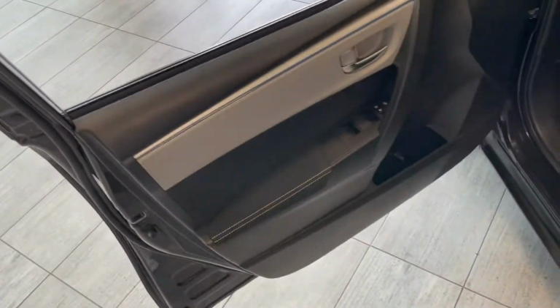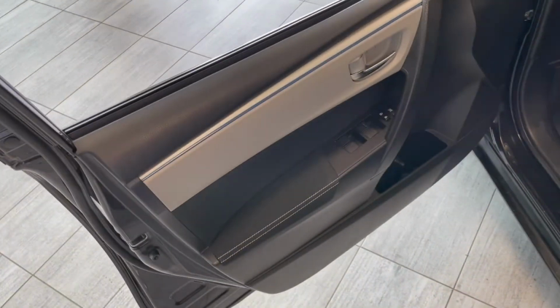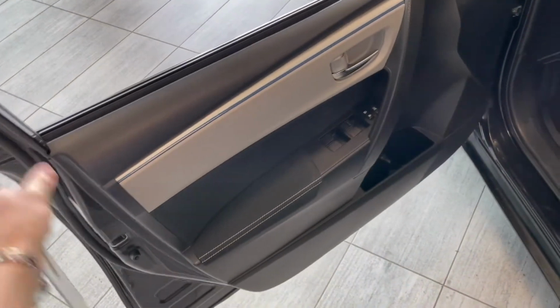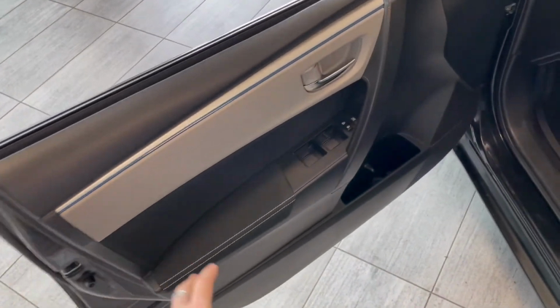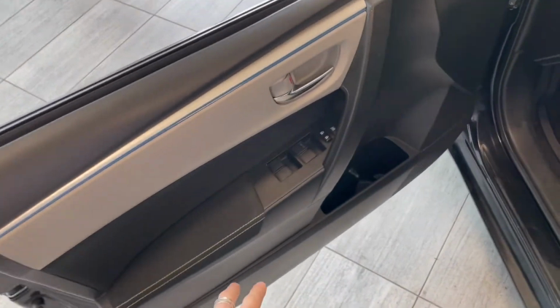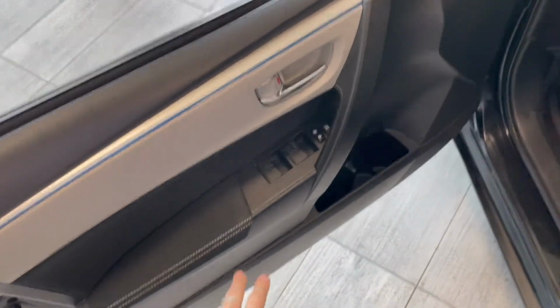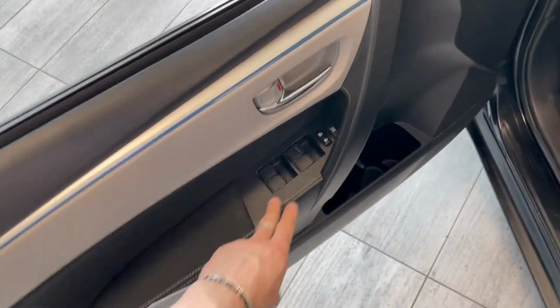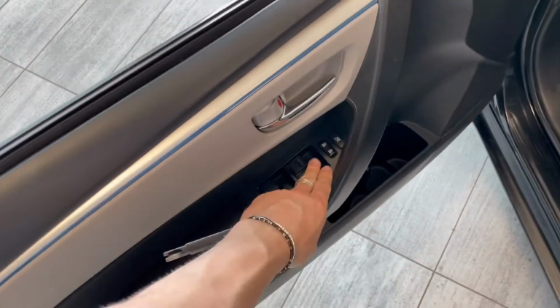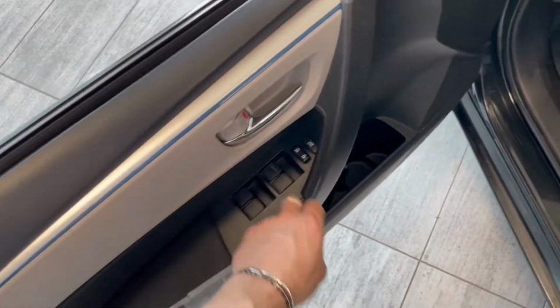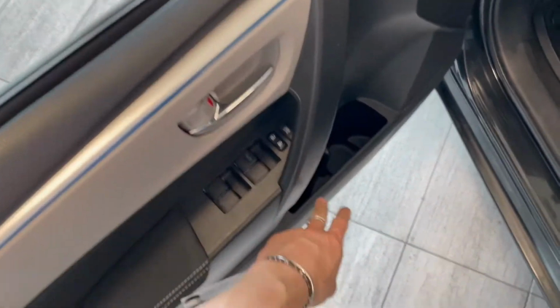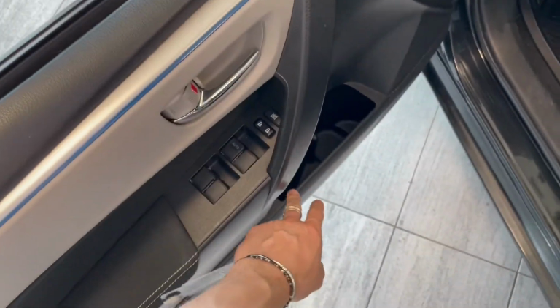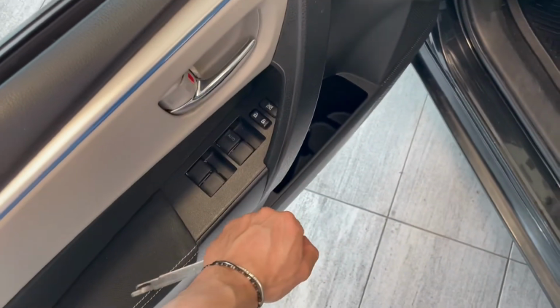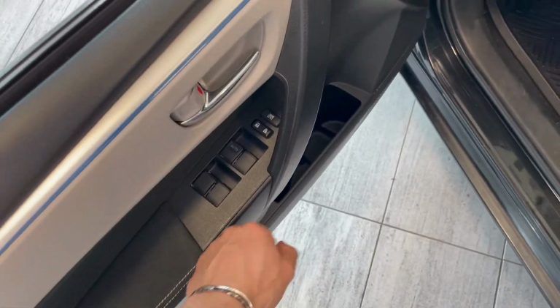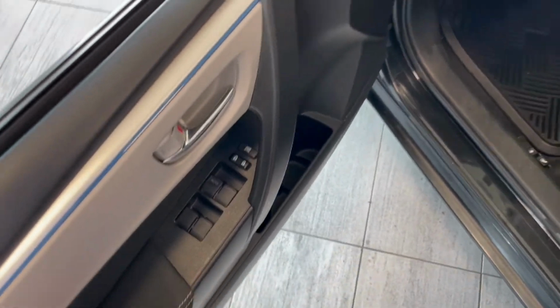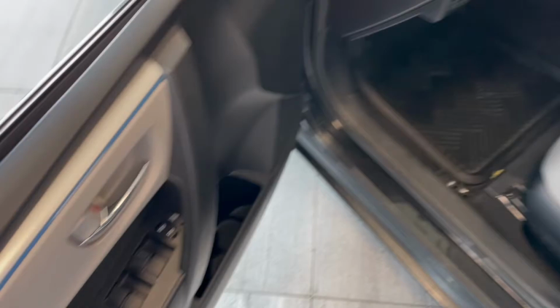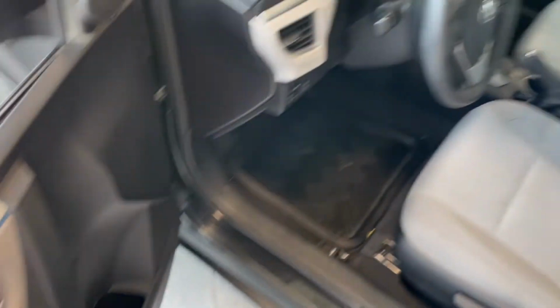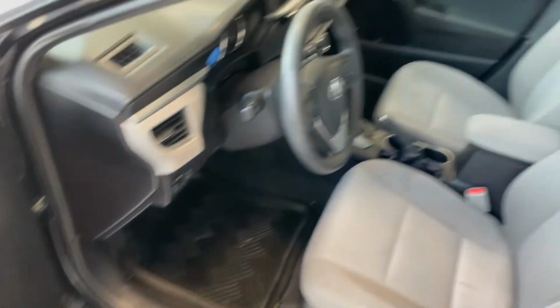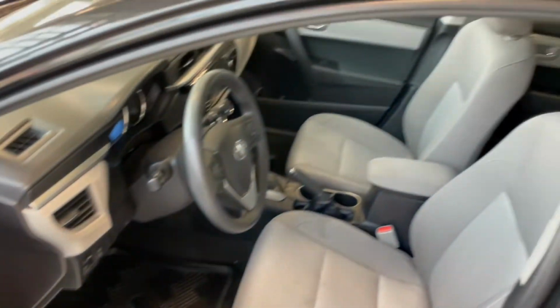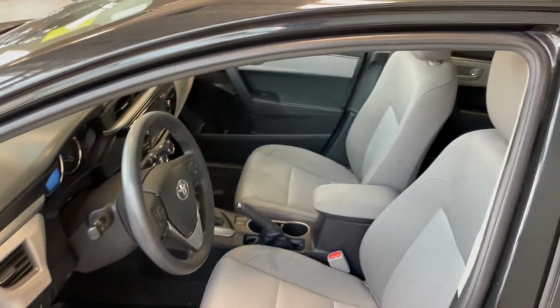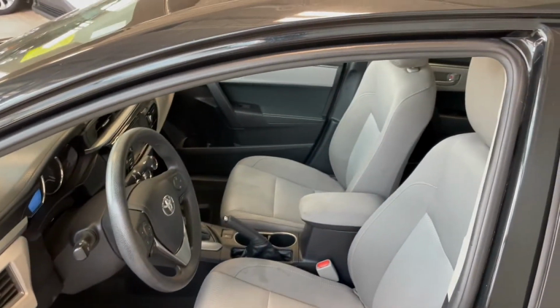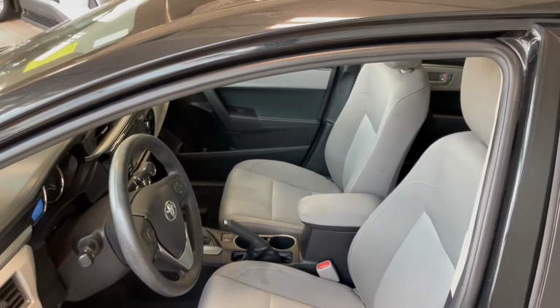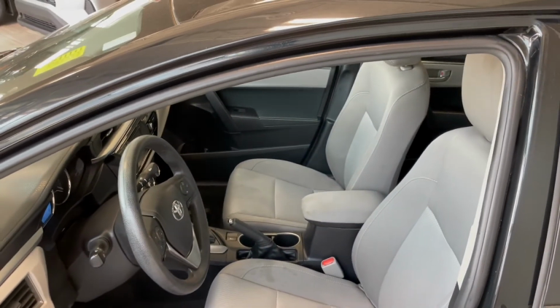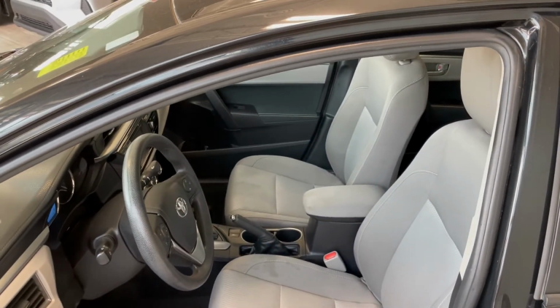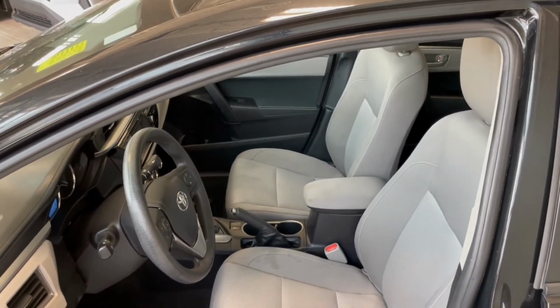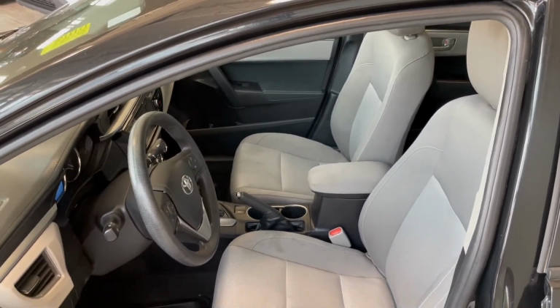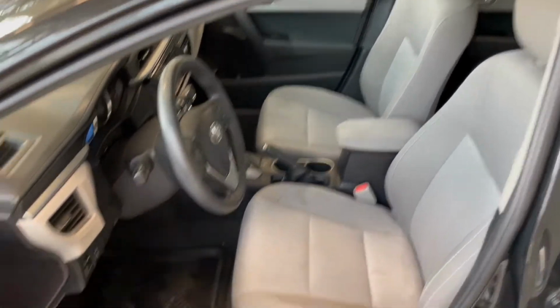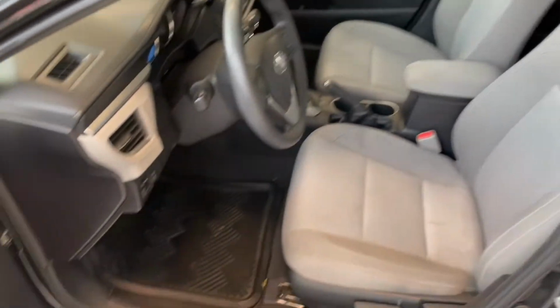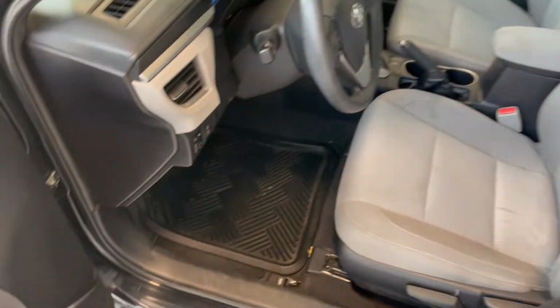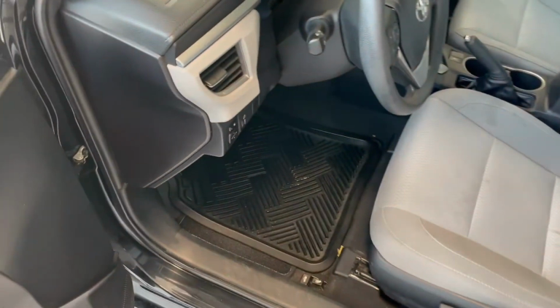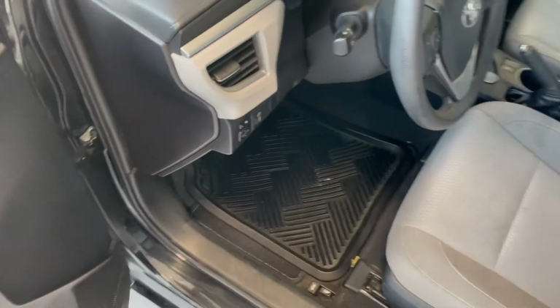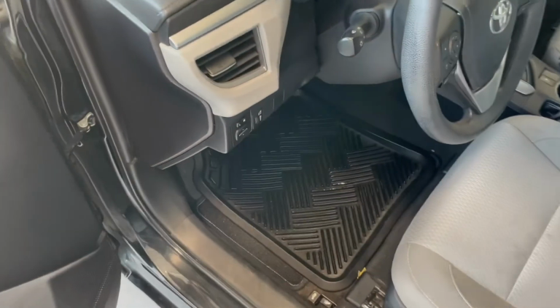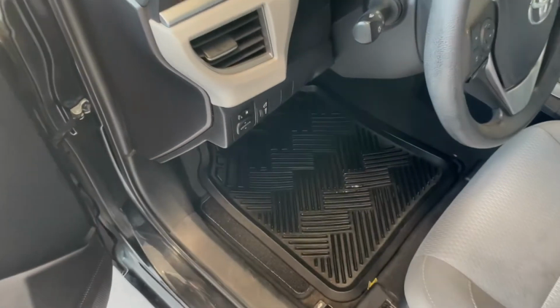Now in the door you have your power windows, locks and mirrors with some storage on the bottom. Inside this Corolla comes equipped with gray fabric seating and you also have all-weather mats.